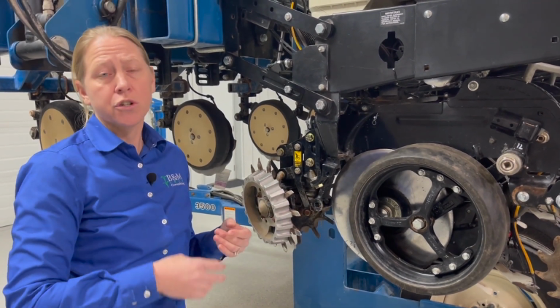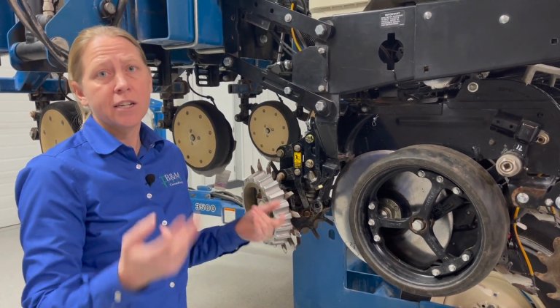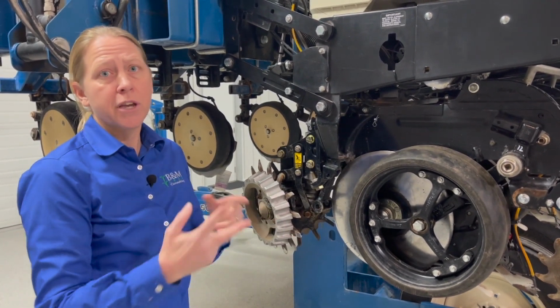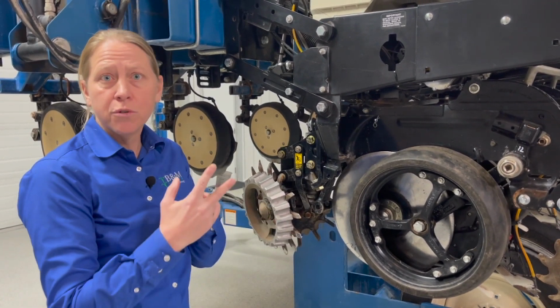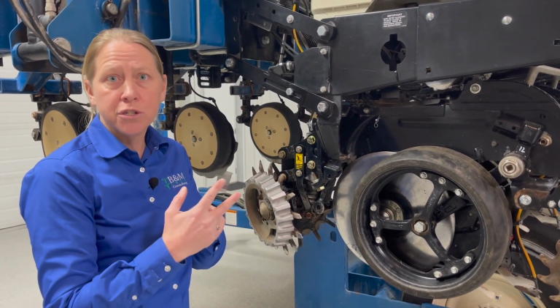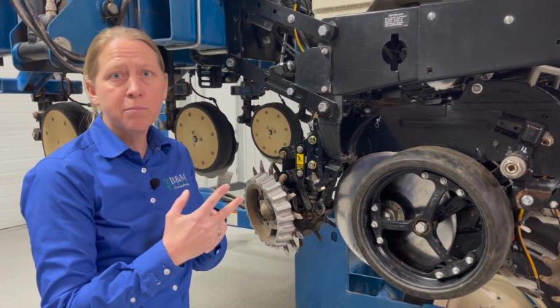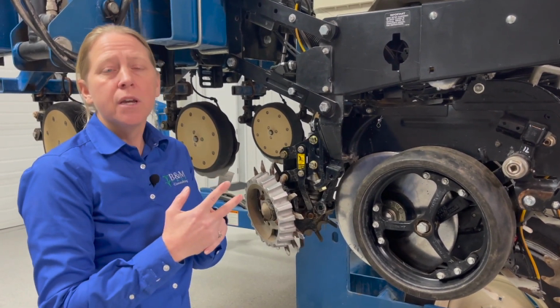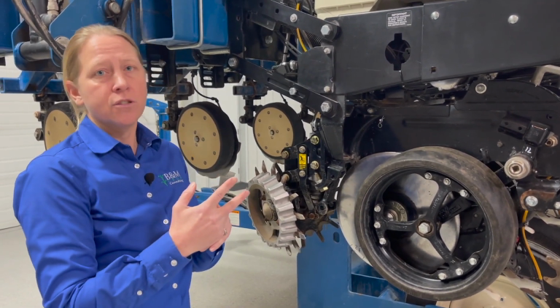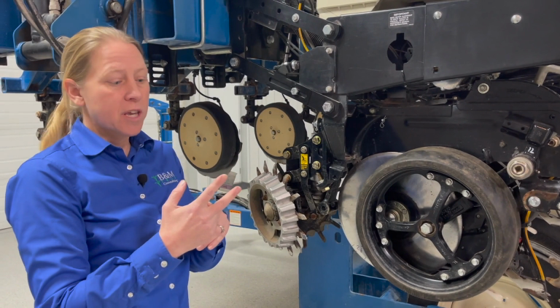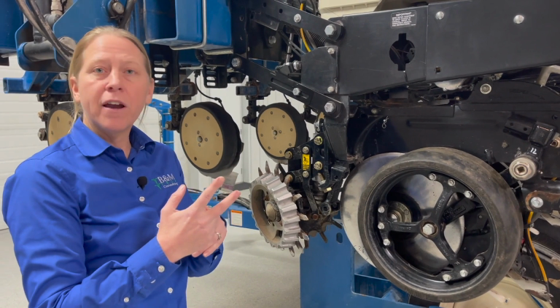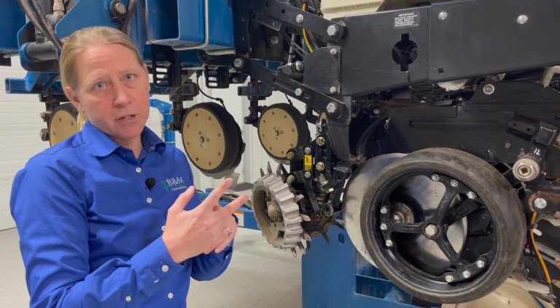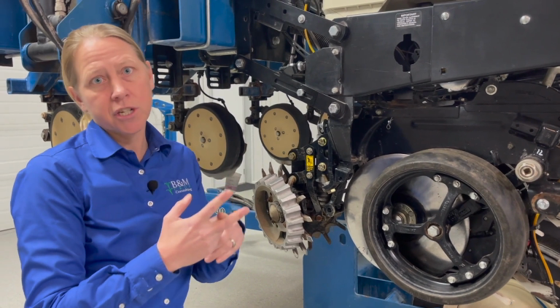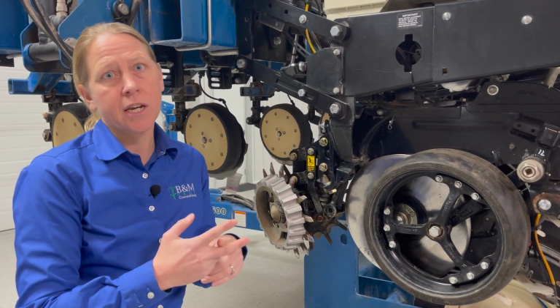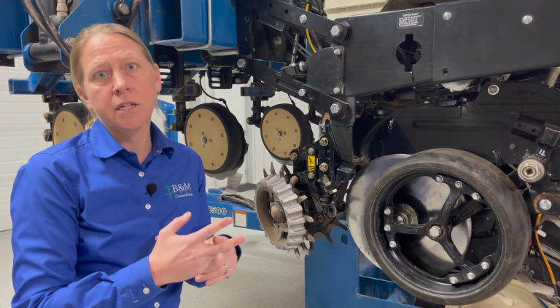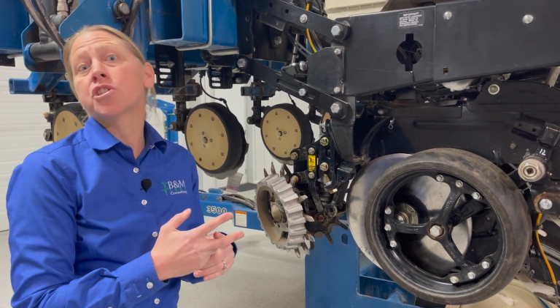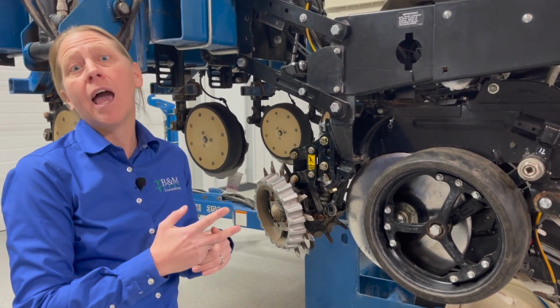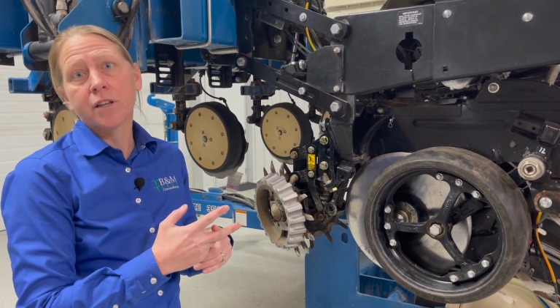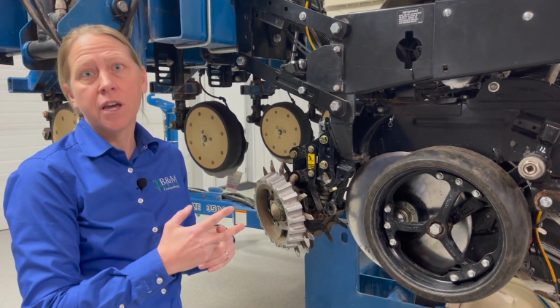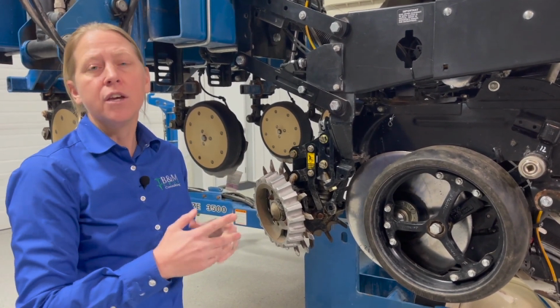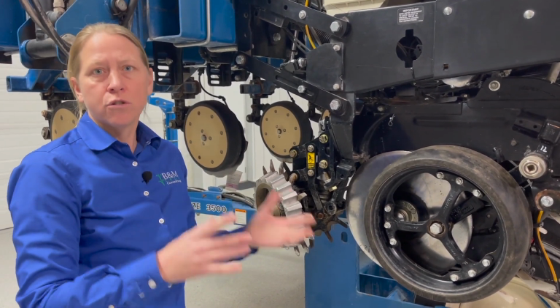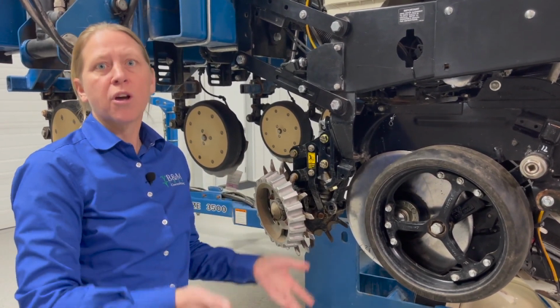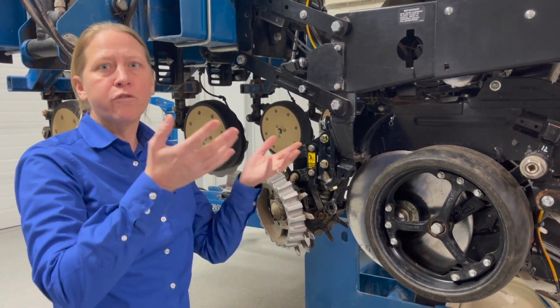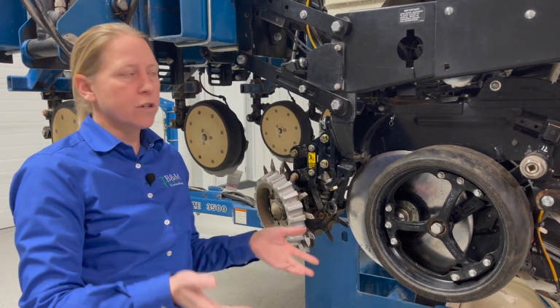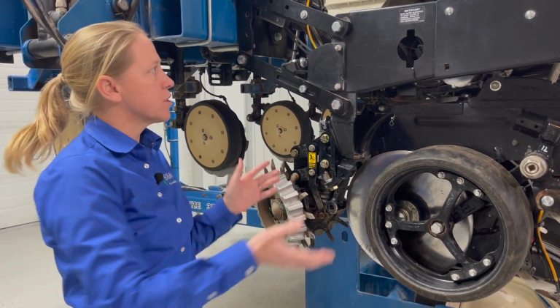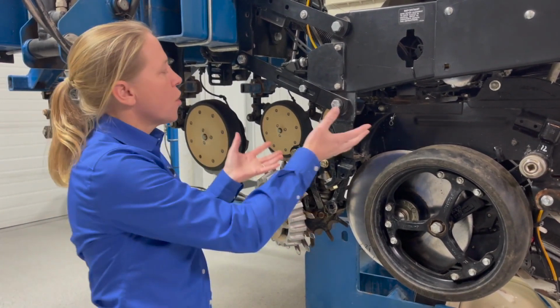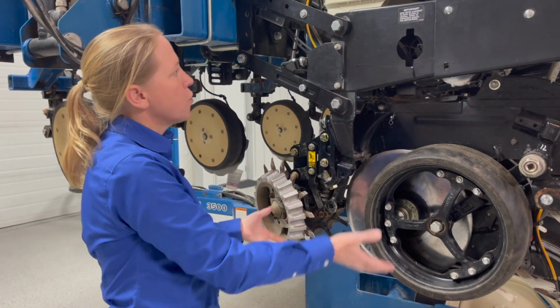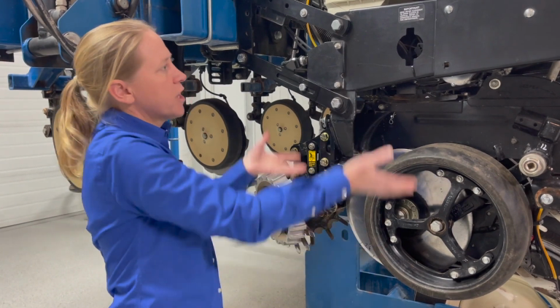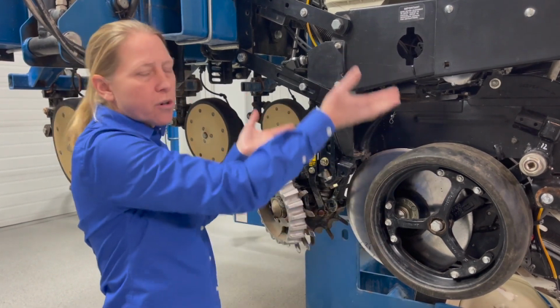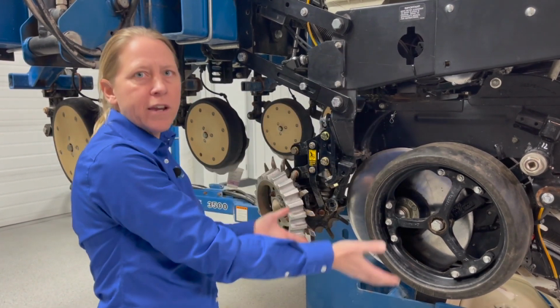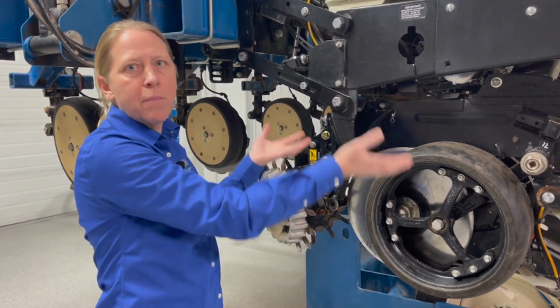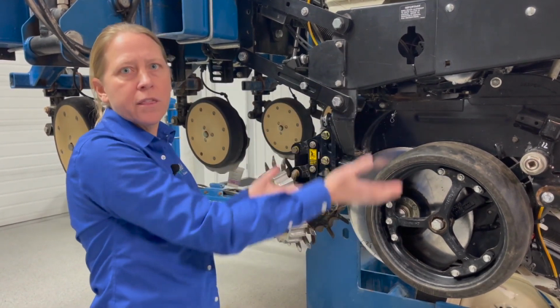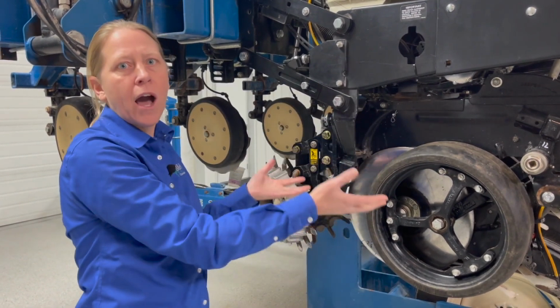So you're set to plant two inches deep and all of a sudden you keep finding a bunch of seed at an inch and a half, let's say. Those are what we call floaters, because this row unit keeps riding up out of the ground.